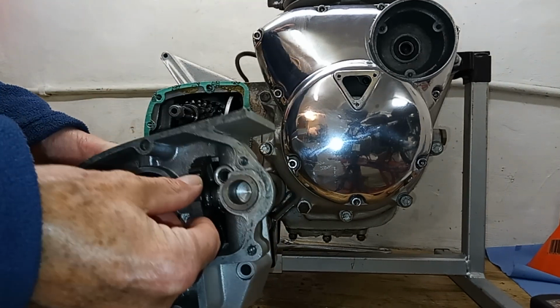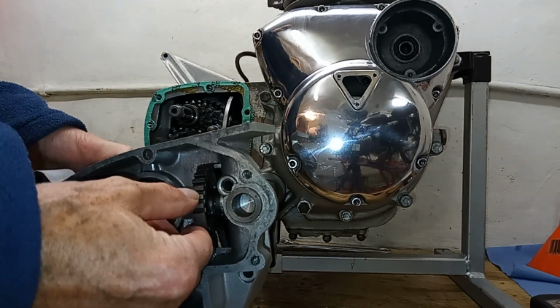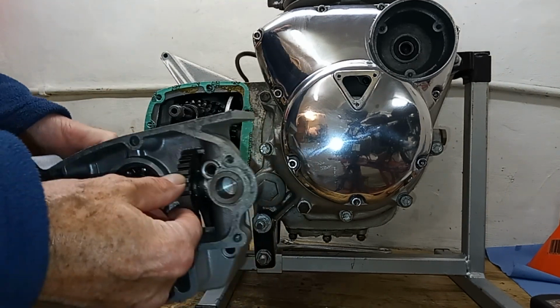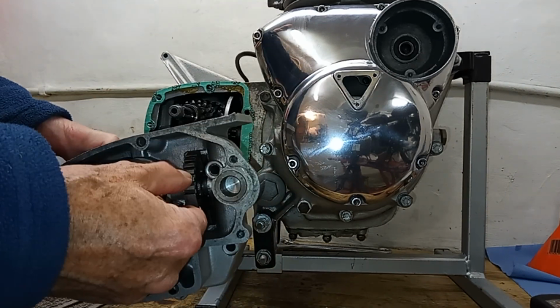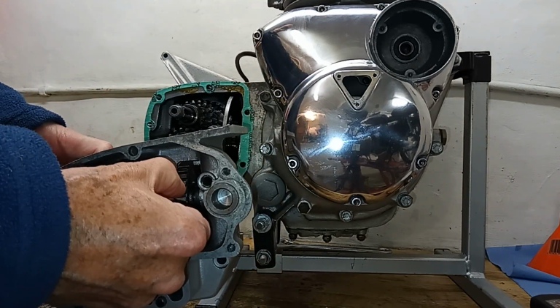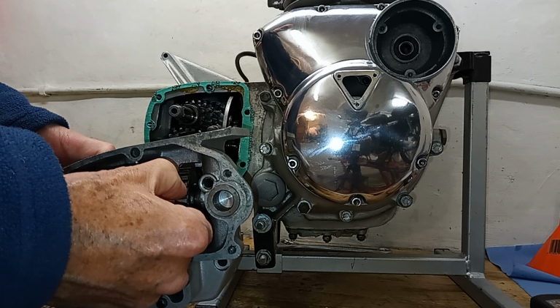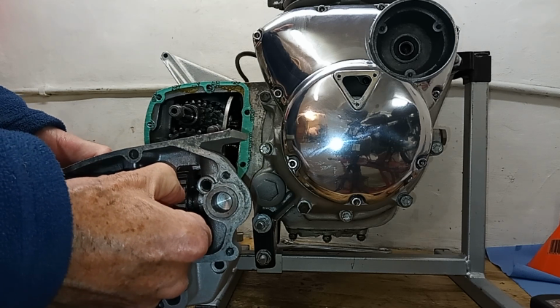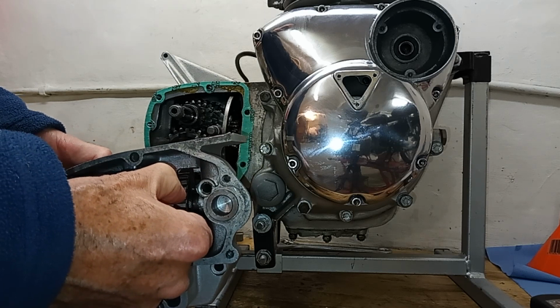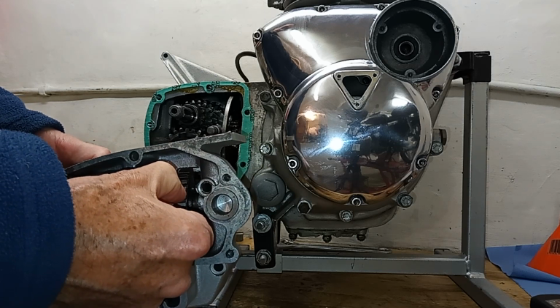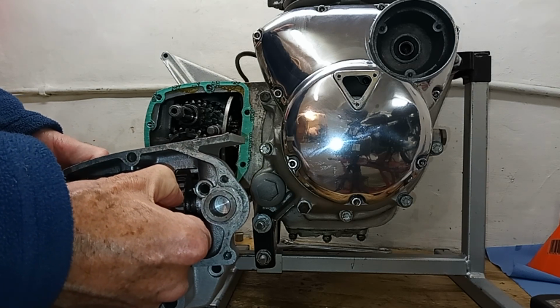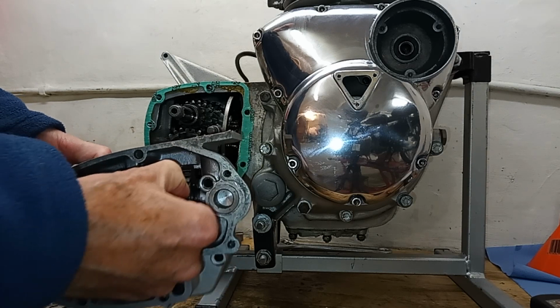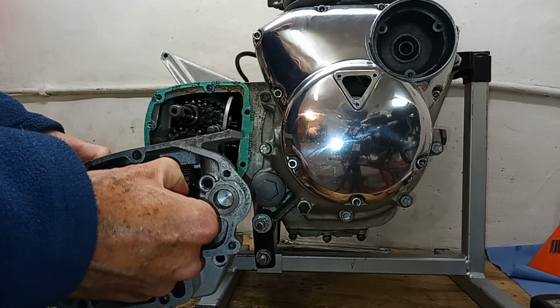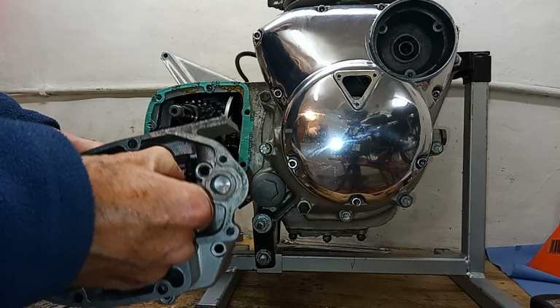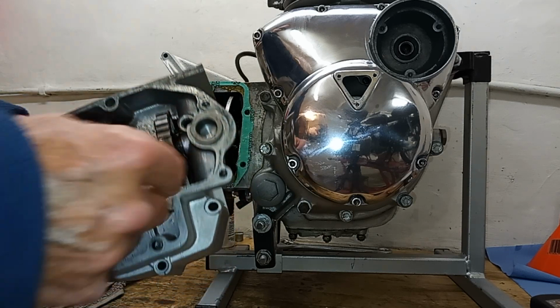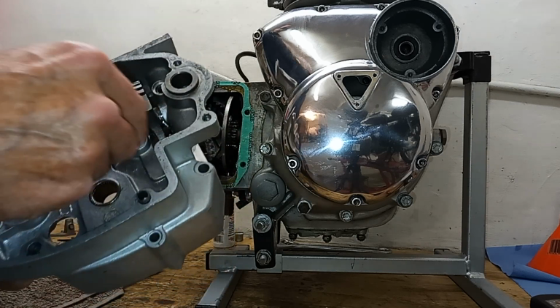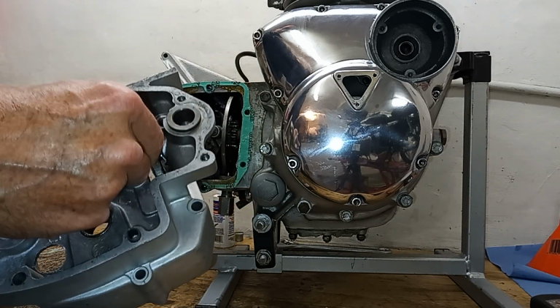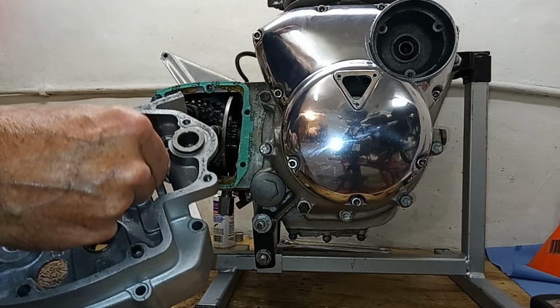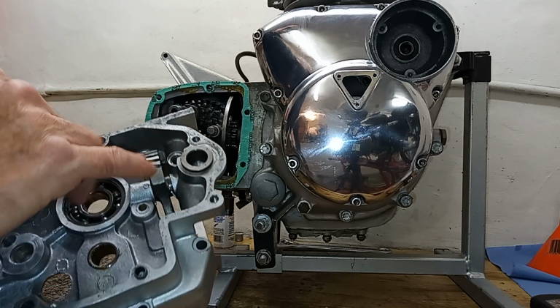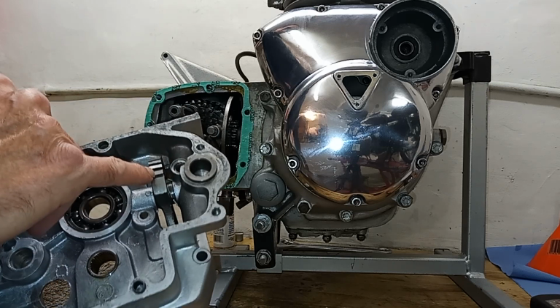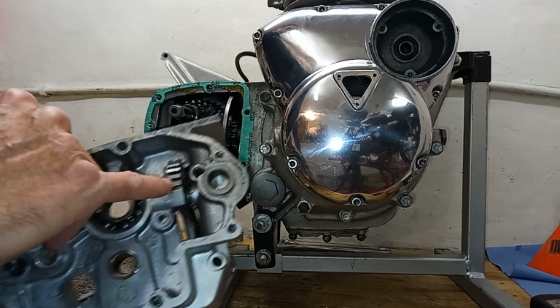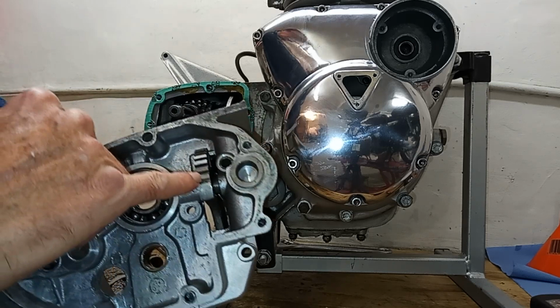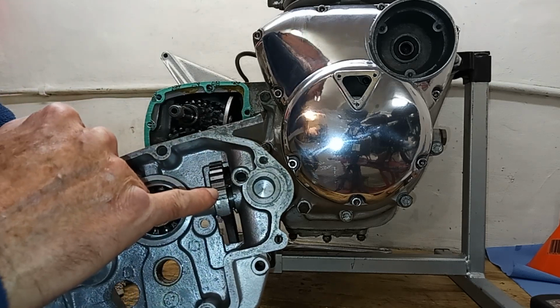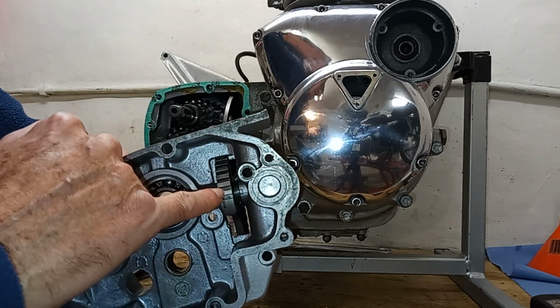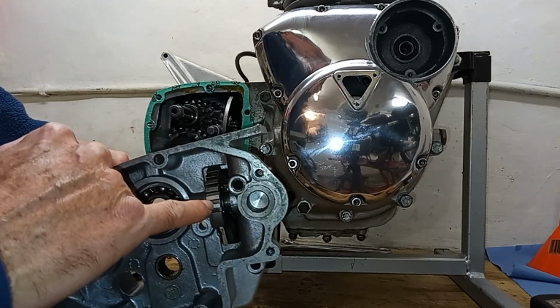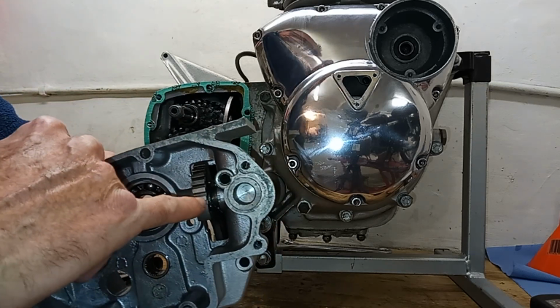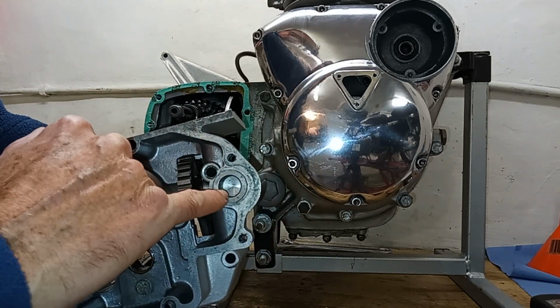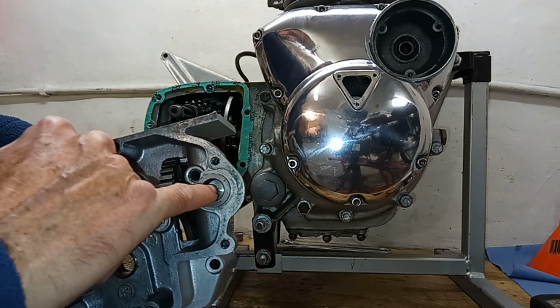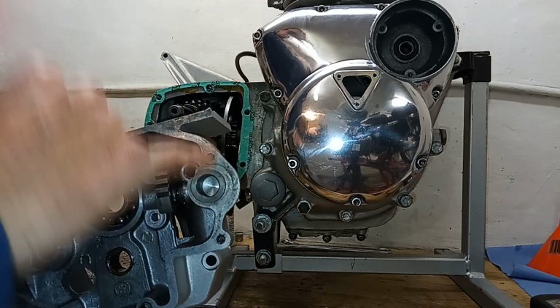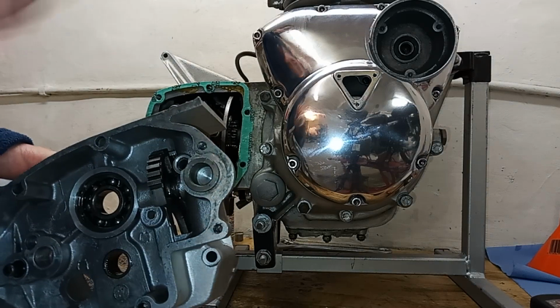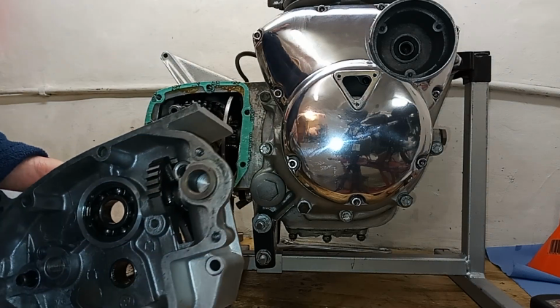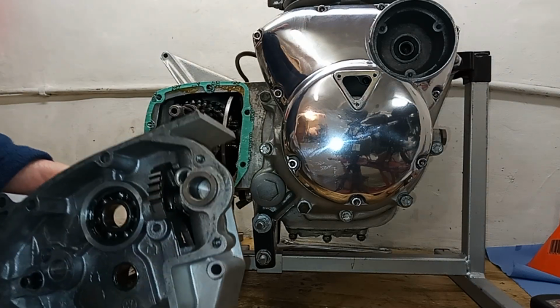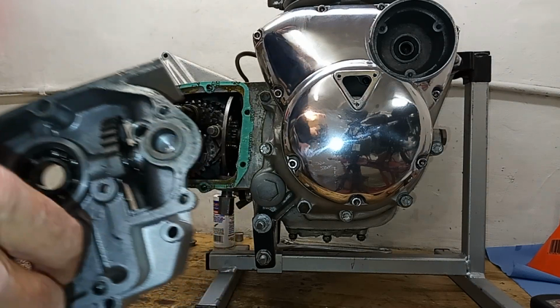So from fully up it won't engage - move it down a sixteenth of an inch and that'll be it. At the same time, the top of this second tooth here should line up with the center of the bush, but we'll check that in a minute.